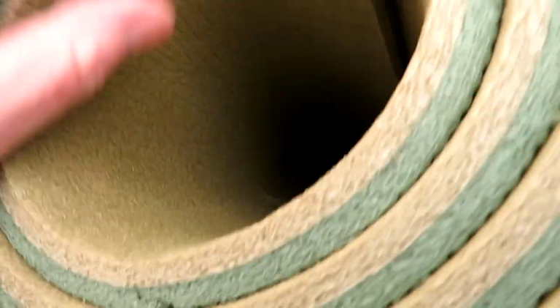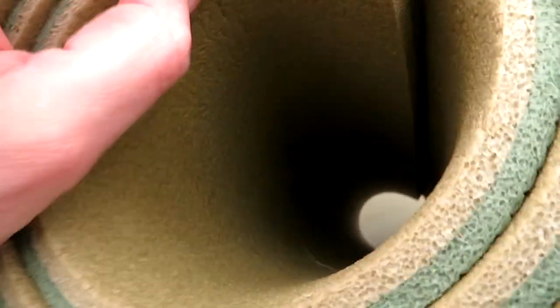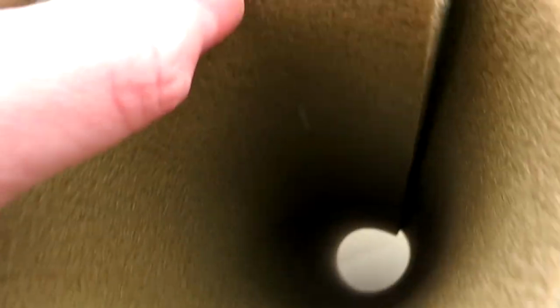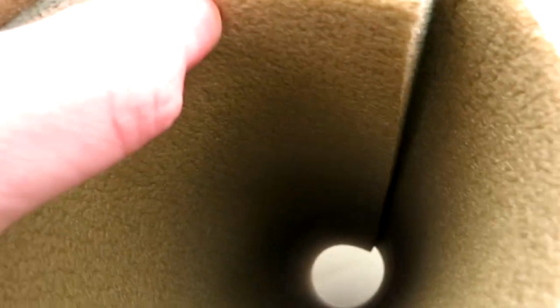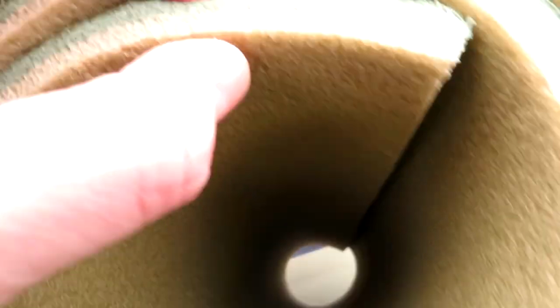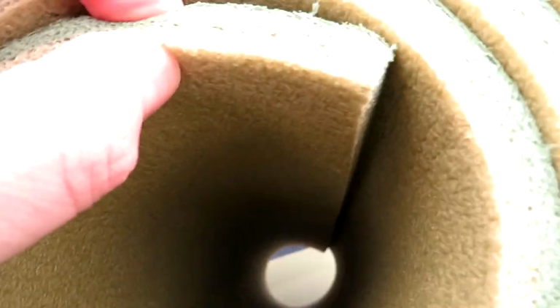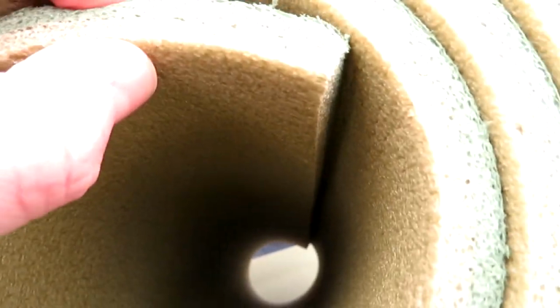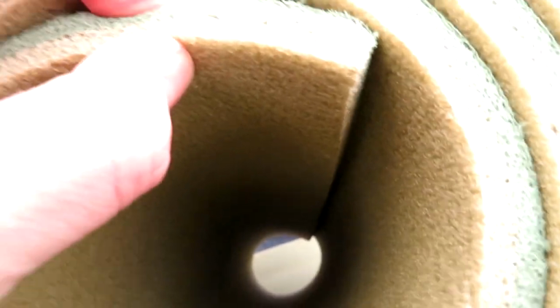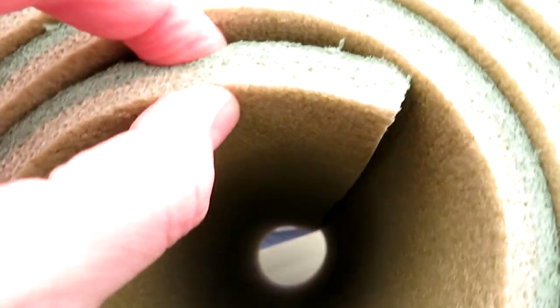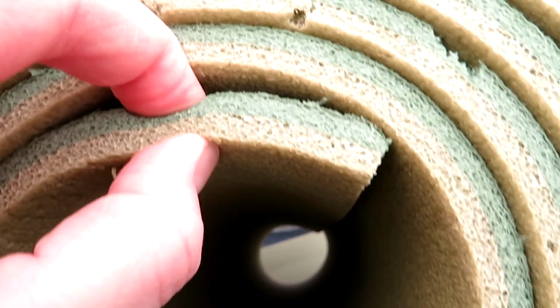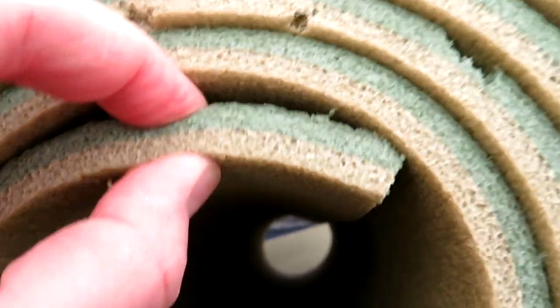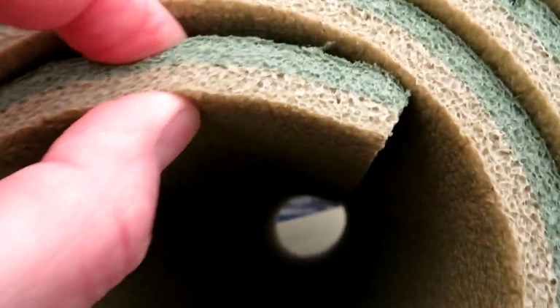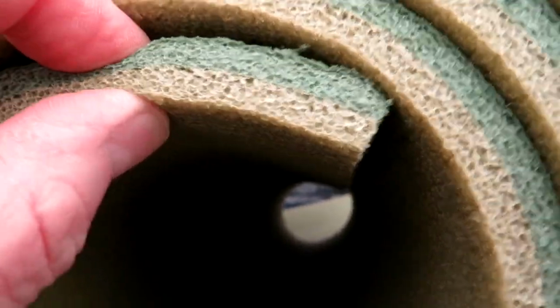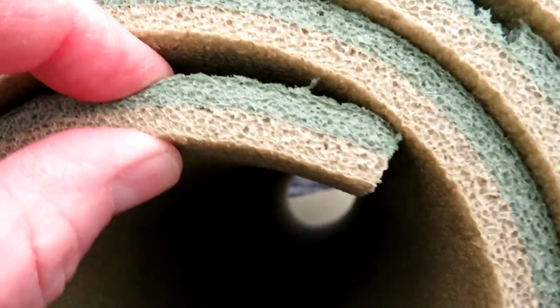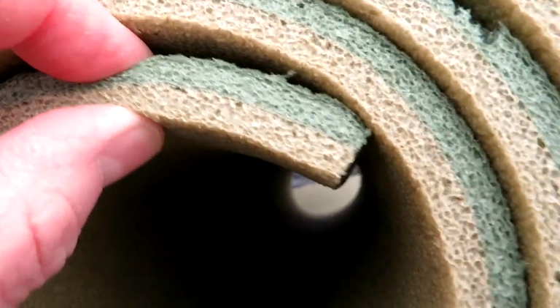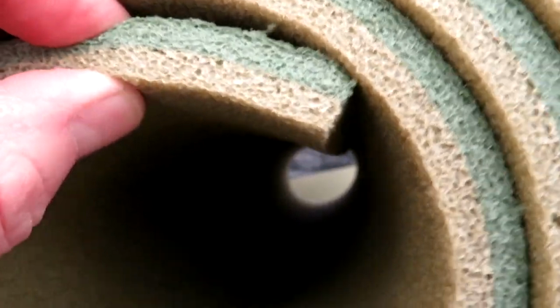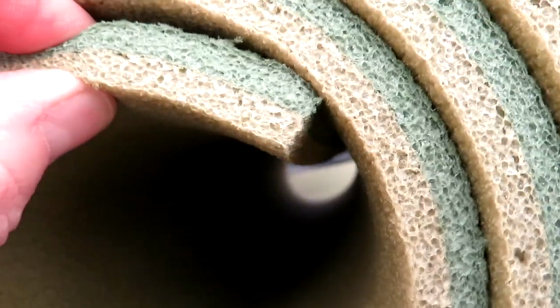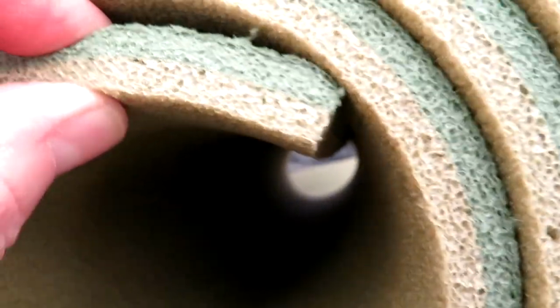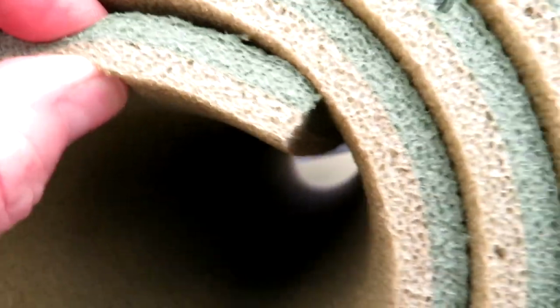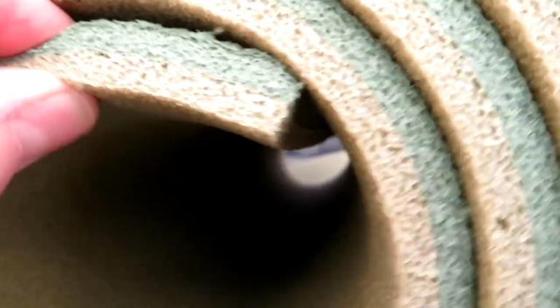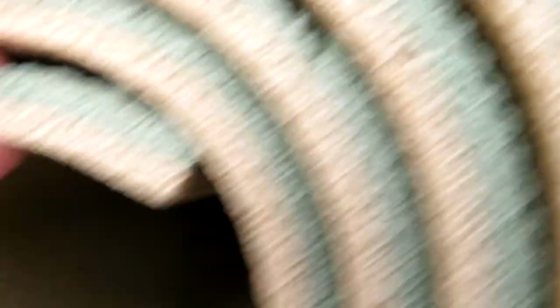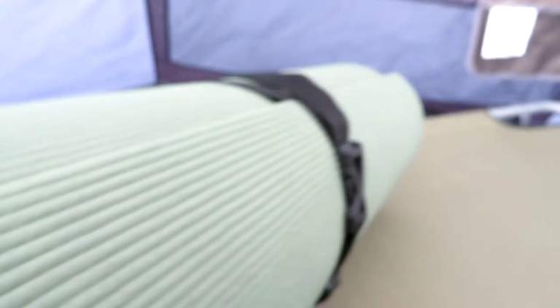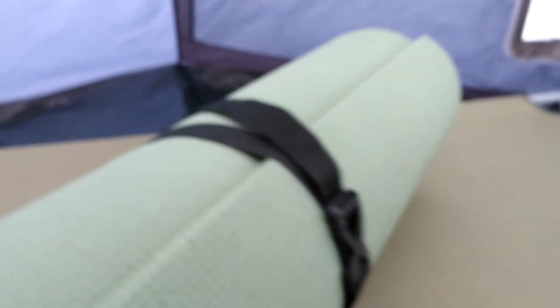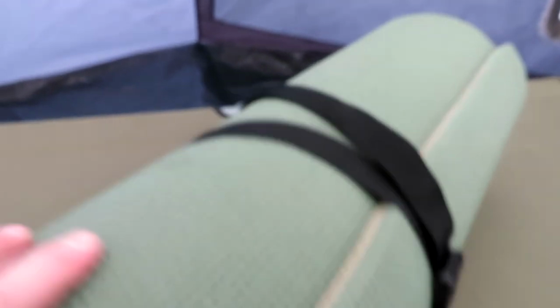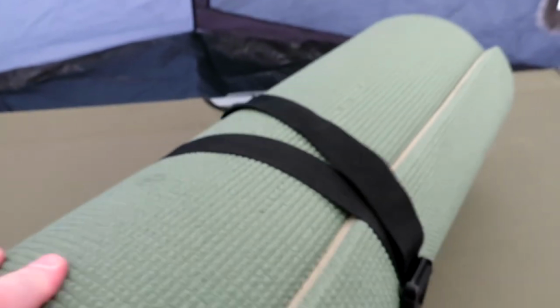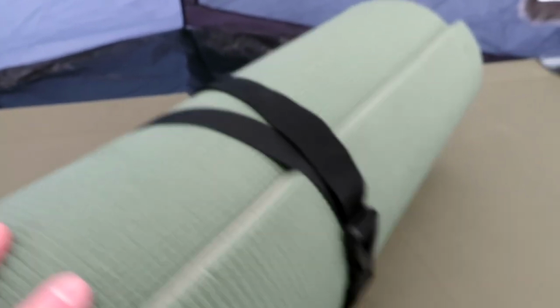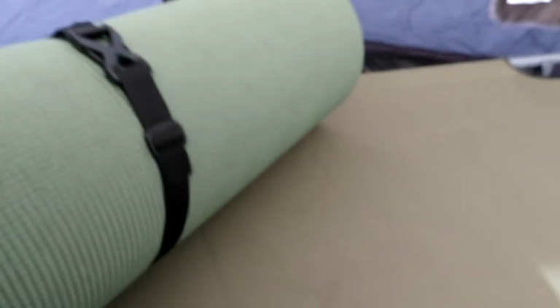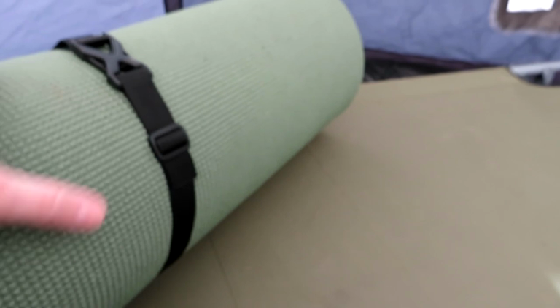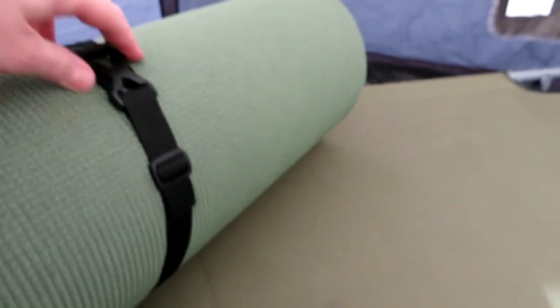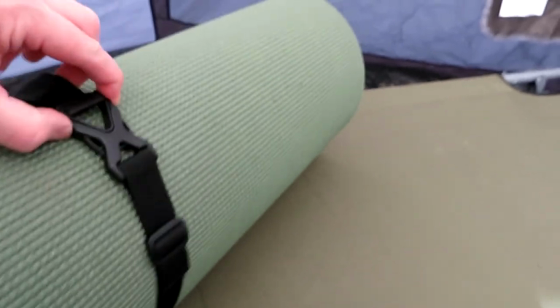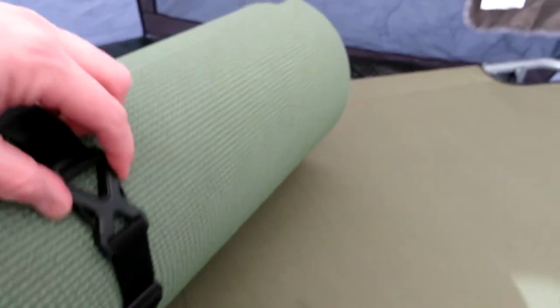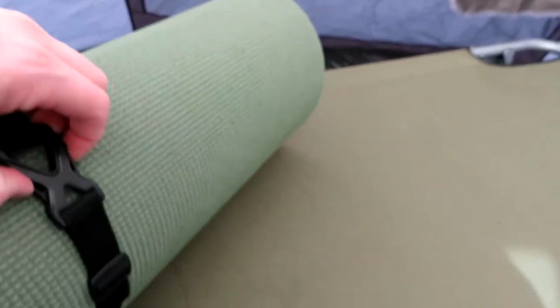It's made of two layers. The darker green is softer than the other. I don't know why the padding is designed like that.